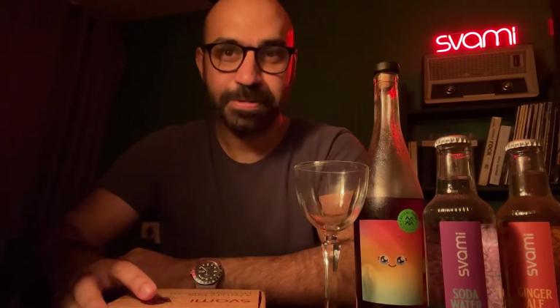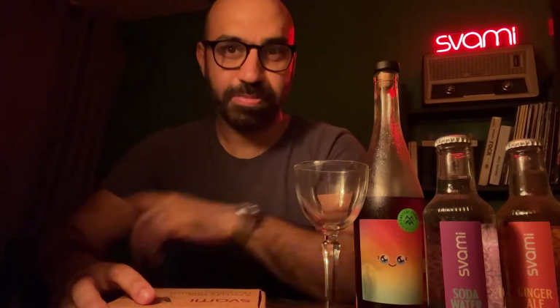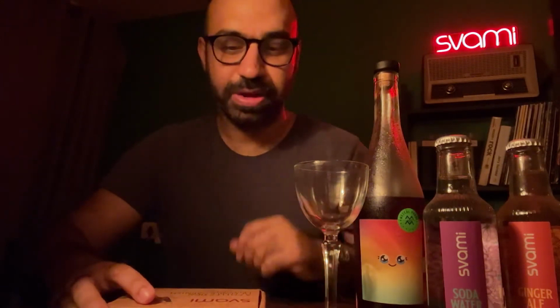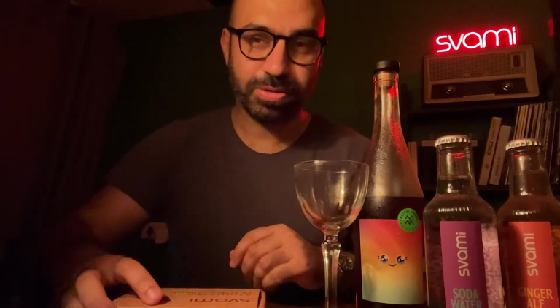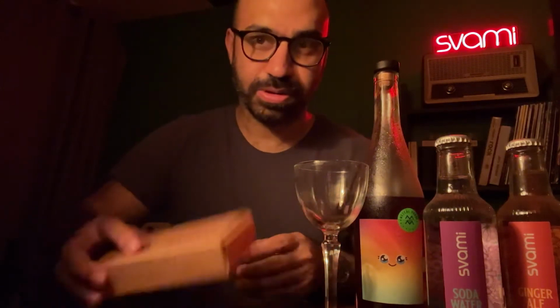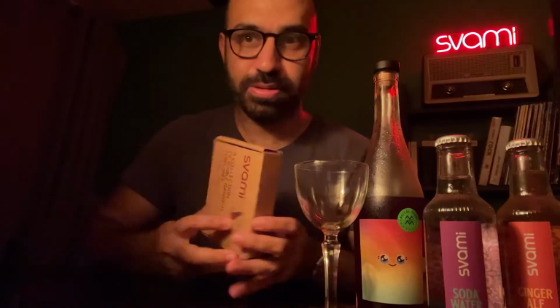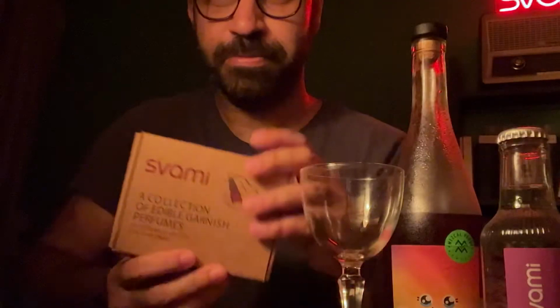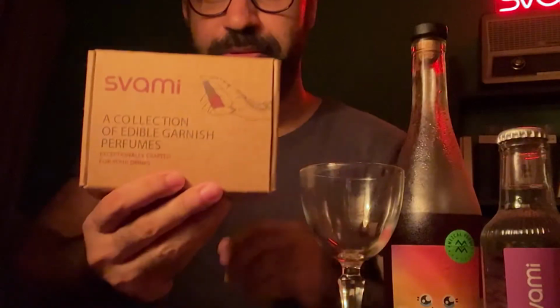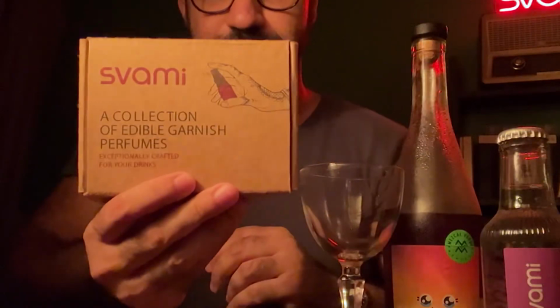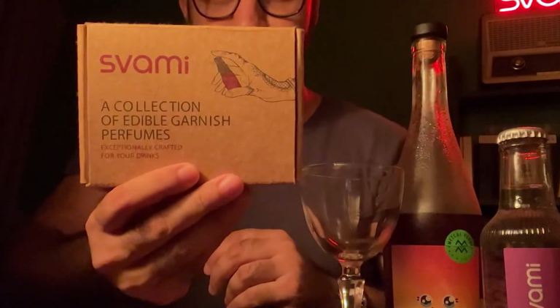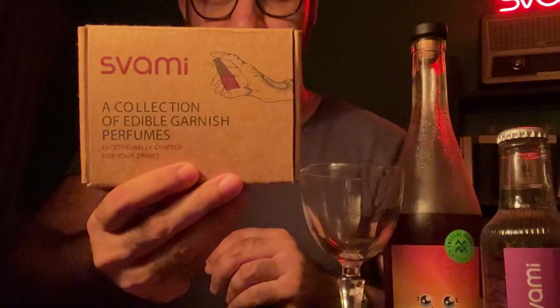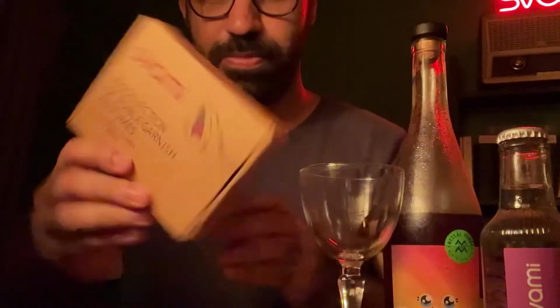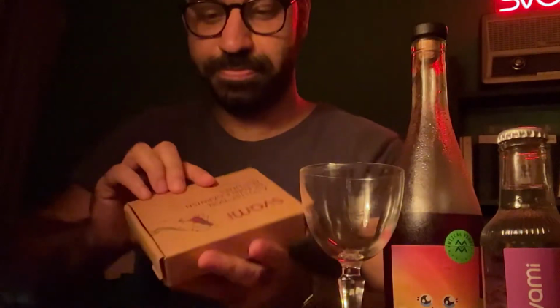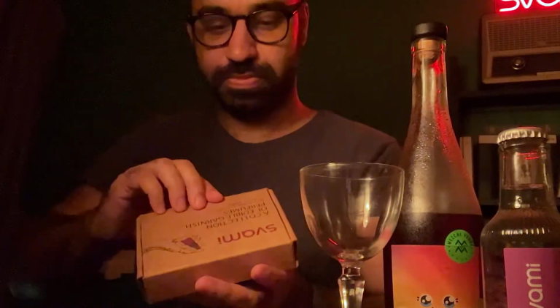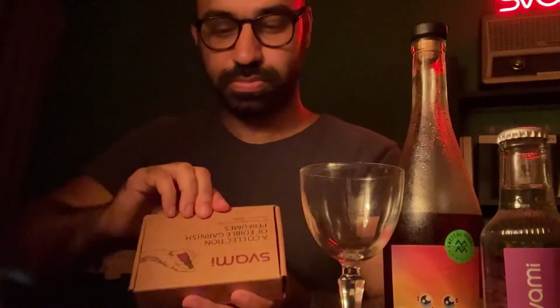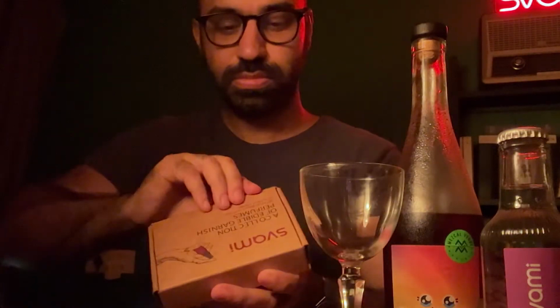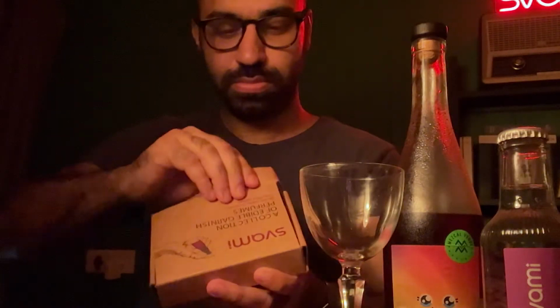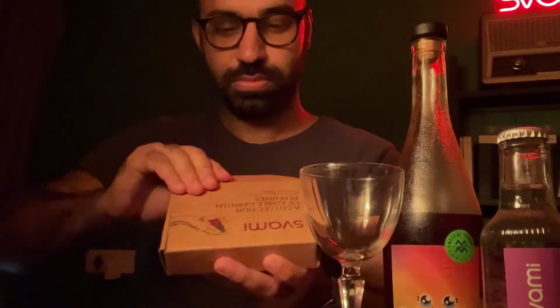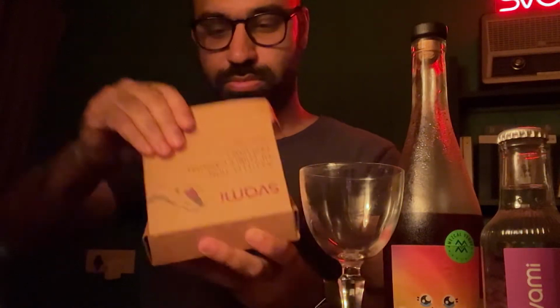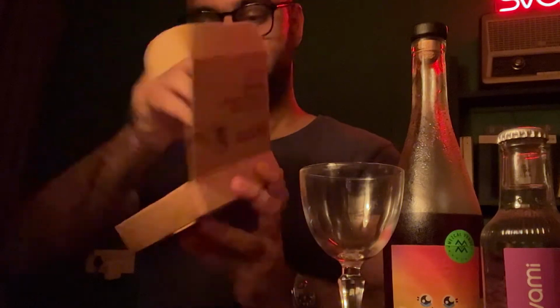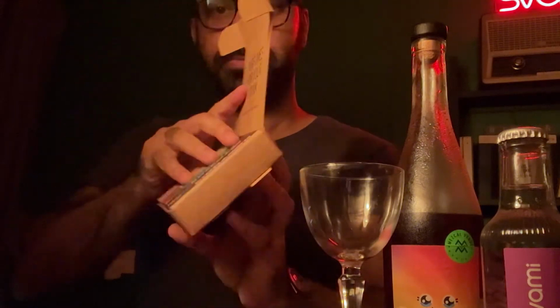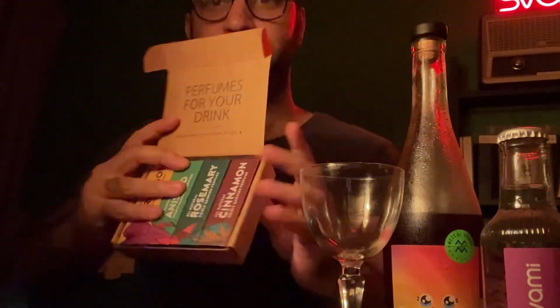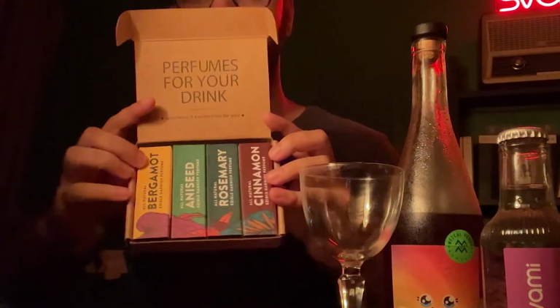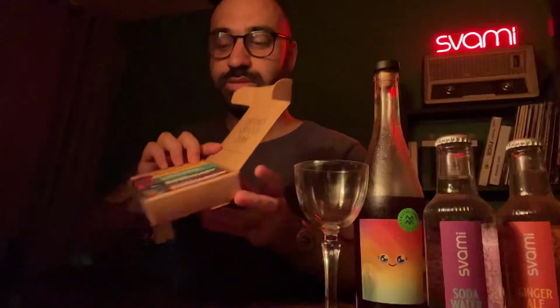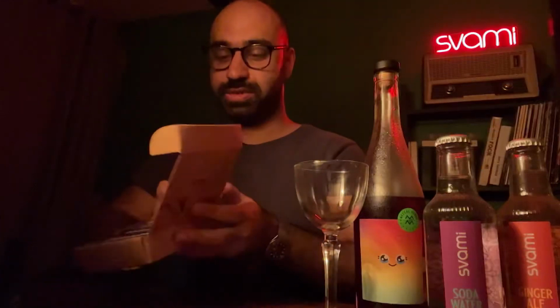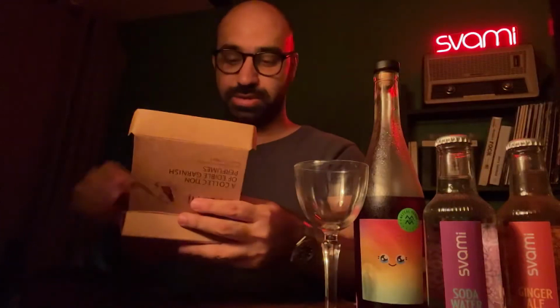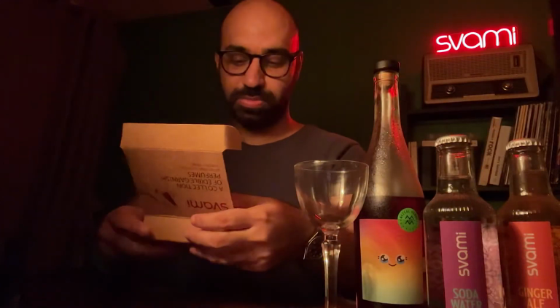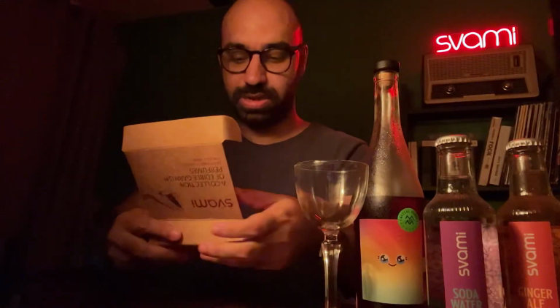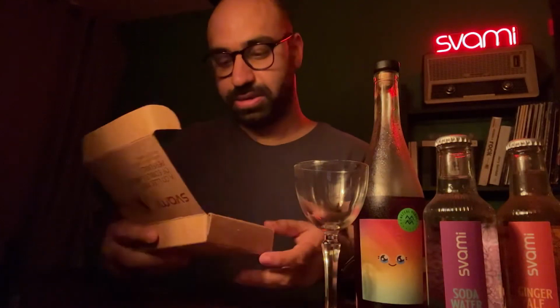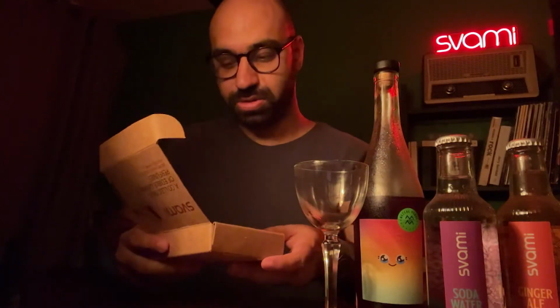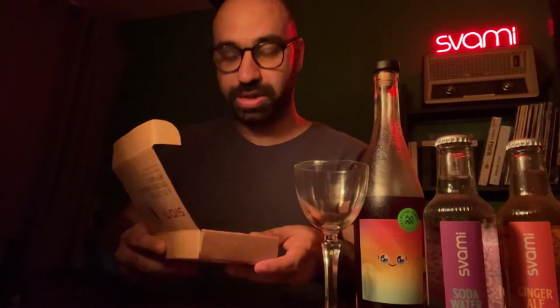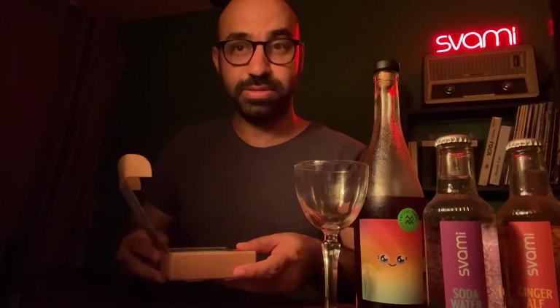So let me quickly take you through the kit. They come in a pack of four: there's bergamot, aniseed, rosemary, and cinnamon.